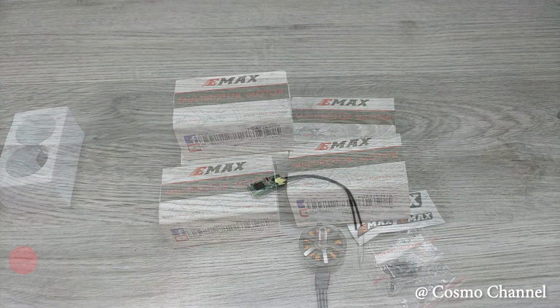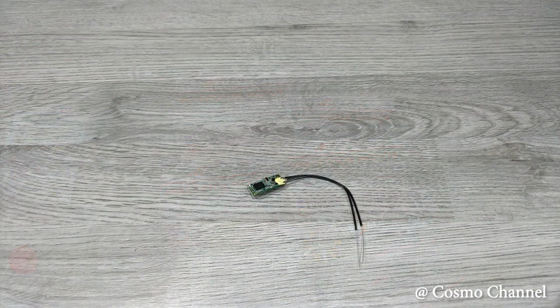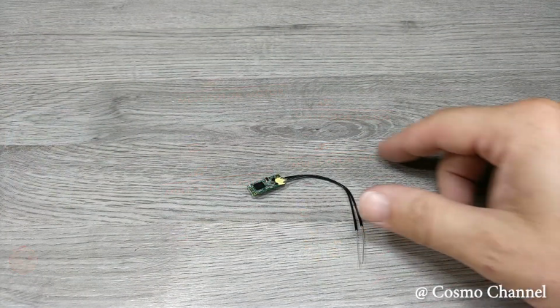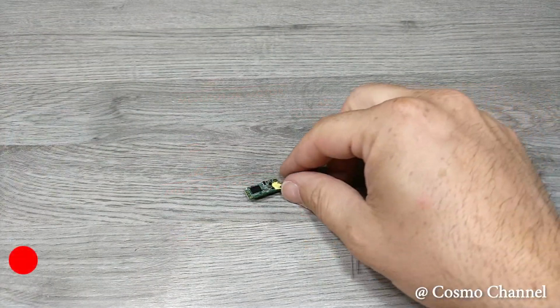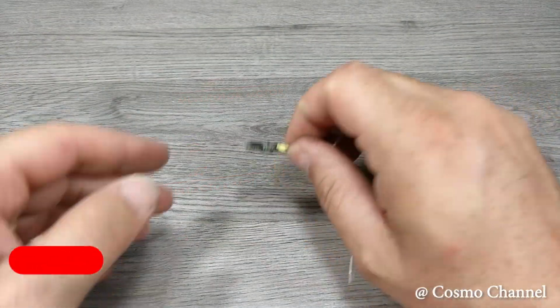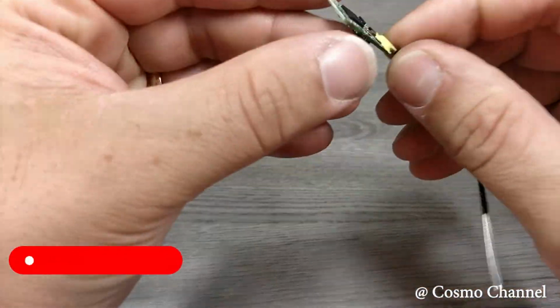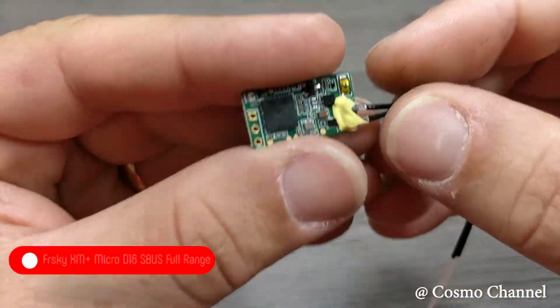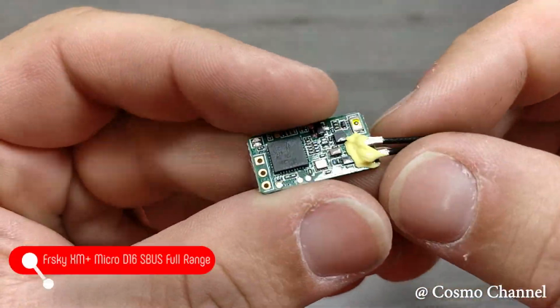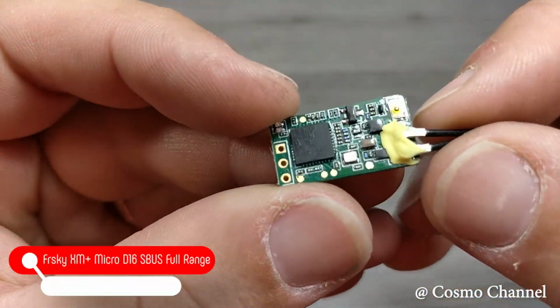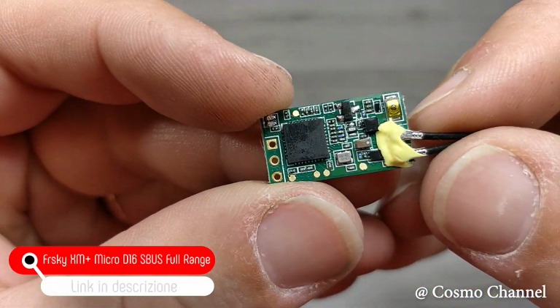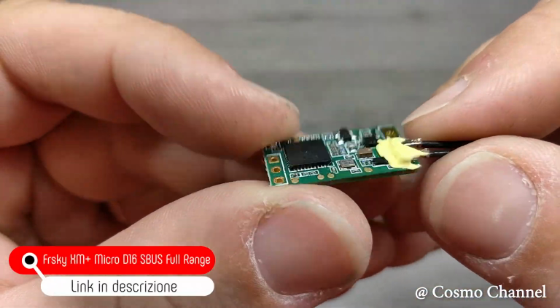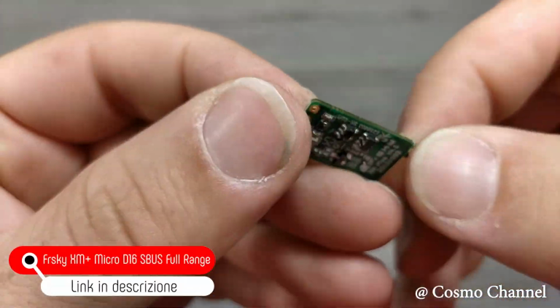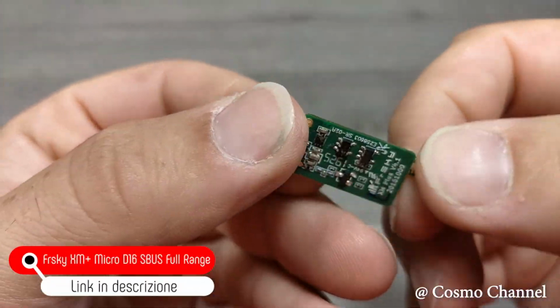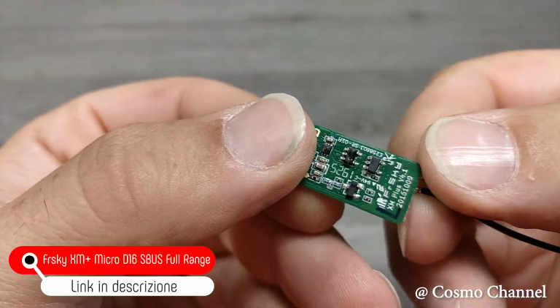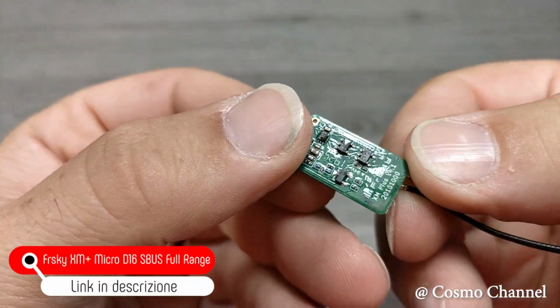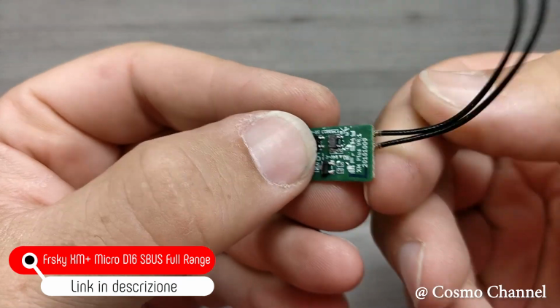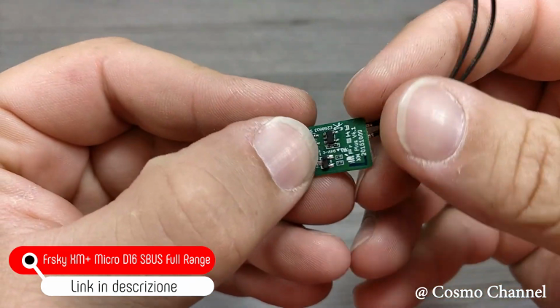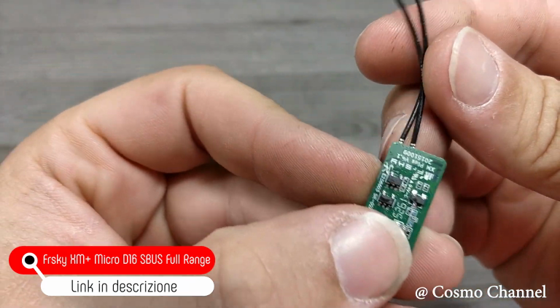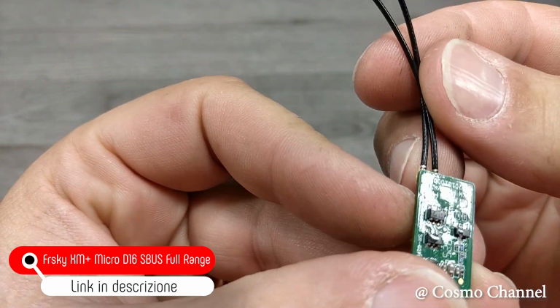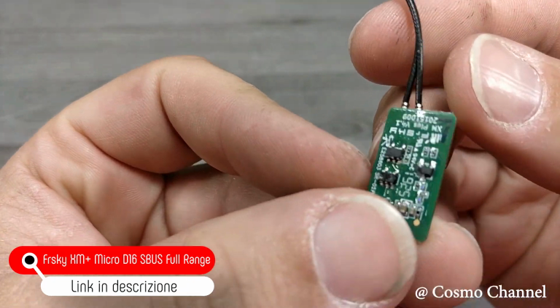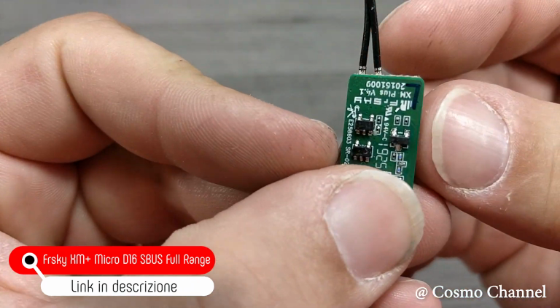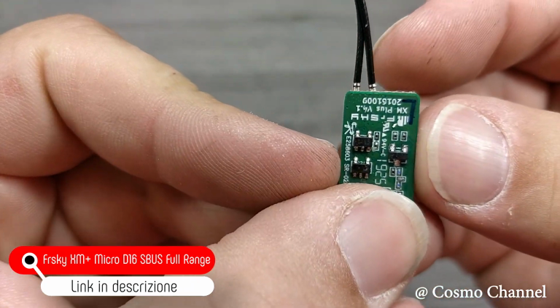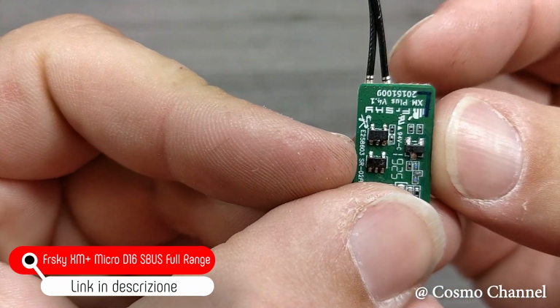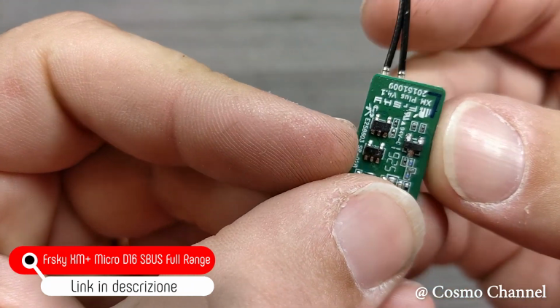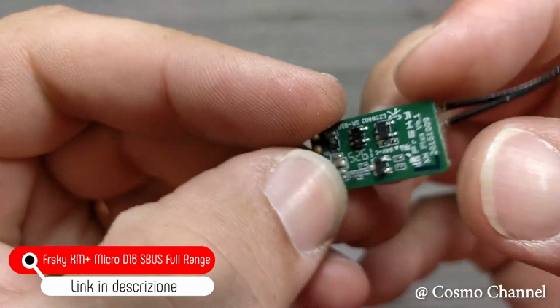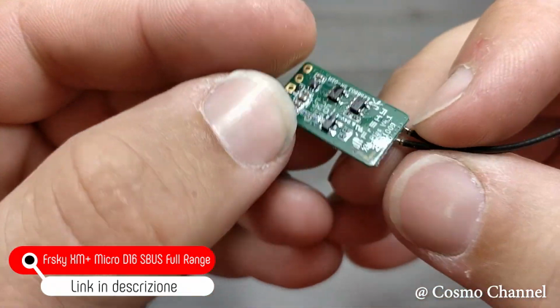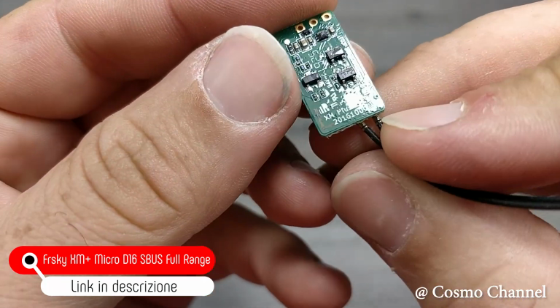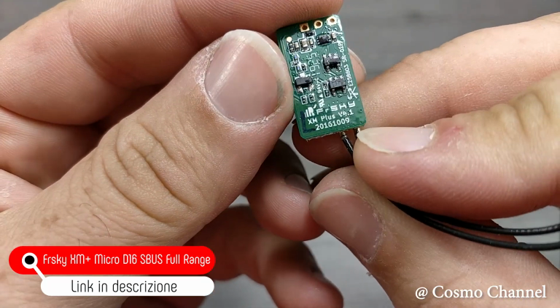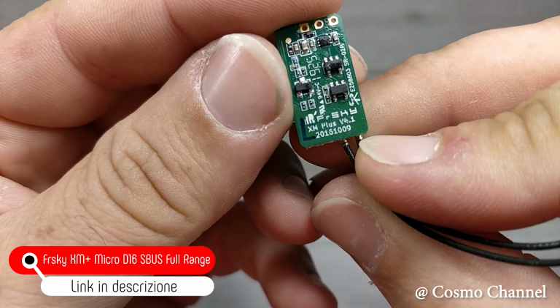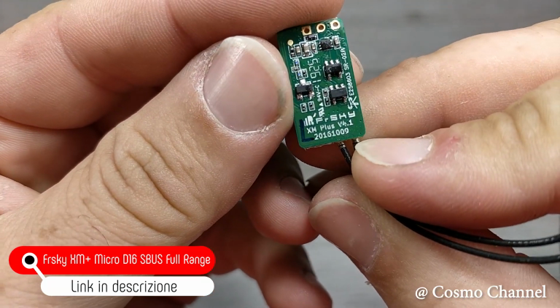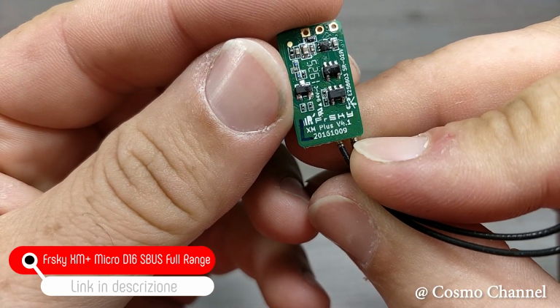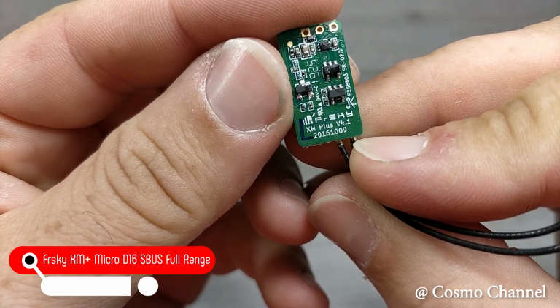Il radiocontroller è un FR Sky XM Plus micro da 16 canali SBUS full range: la migliore per qualità prezzo.